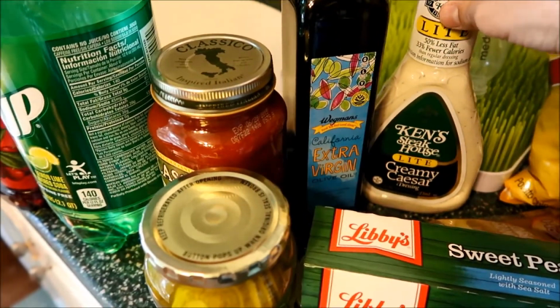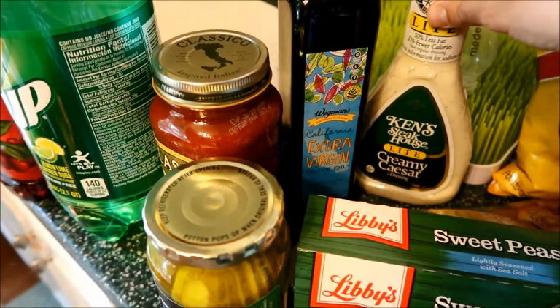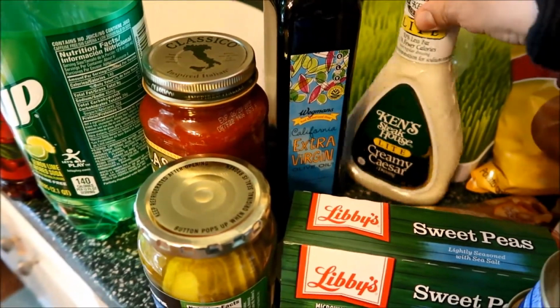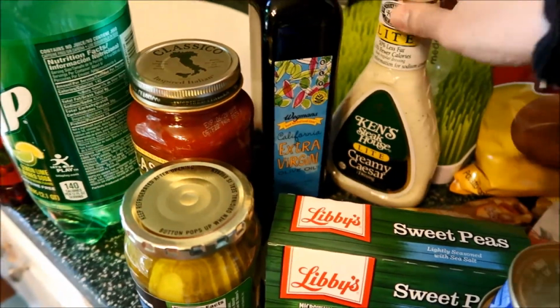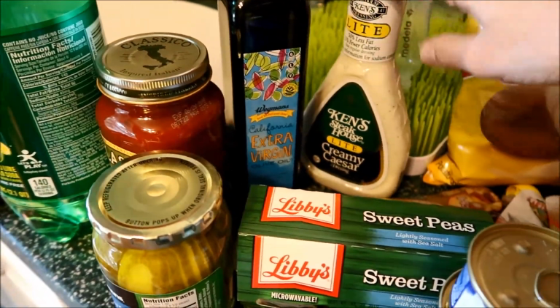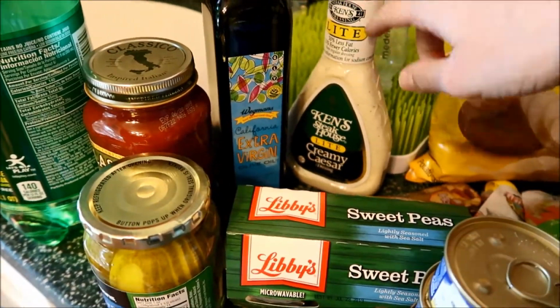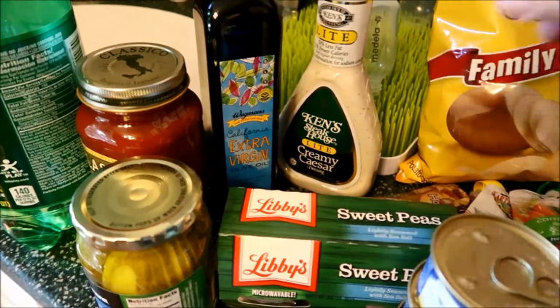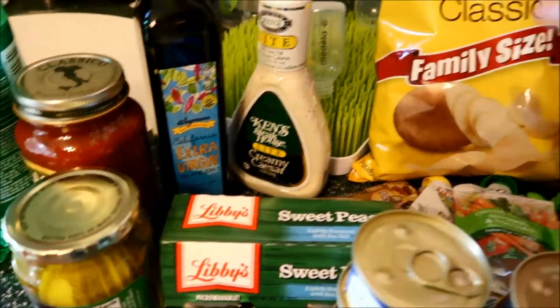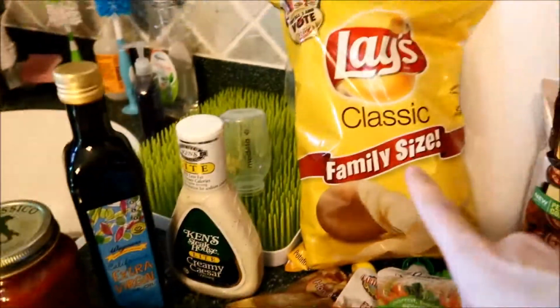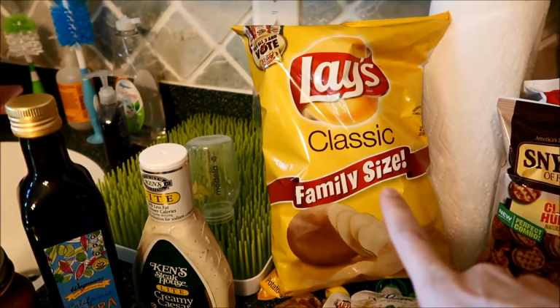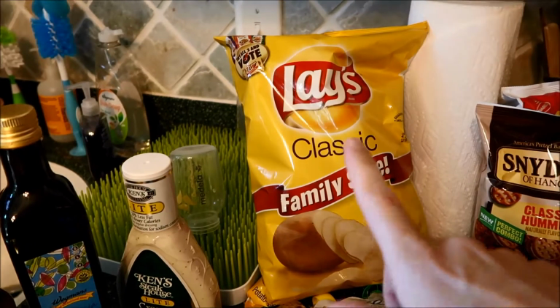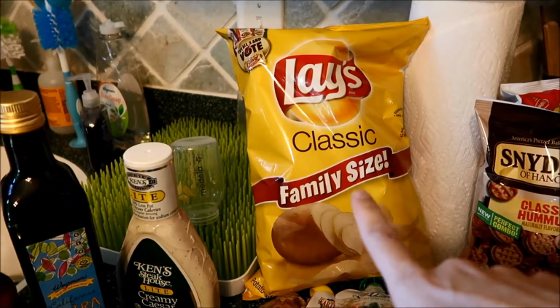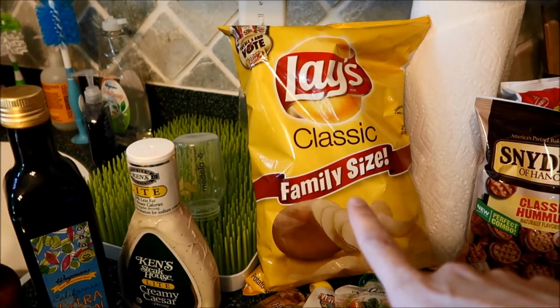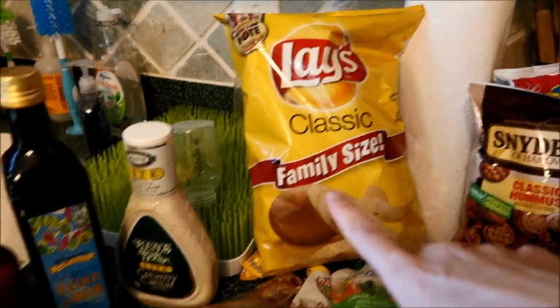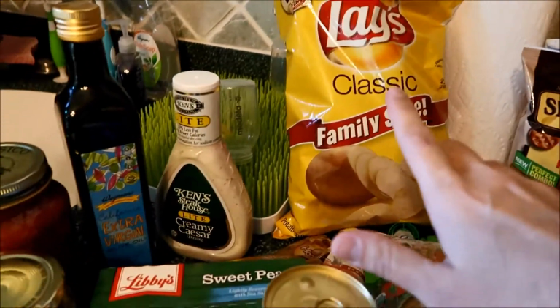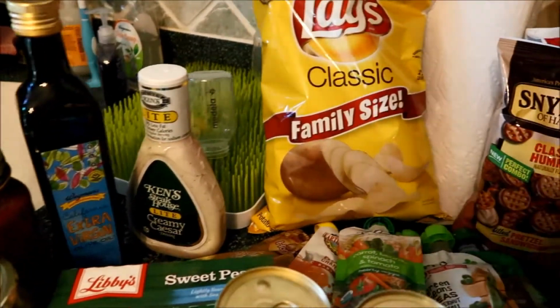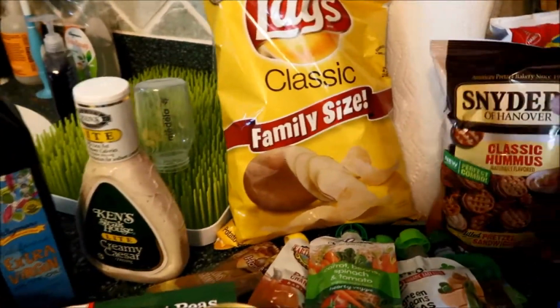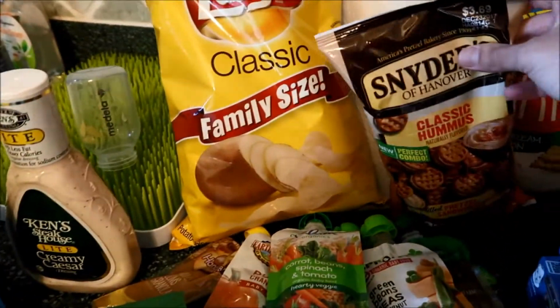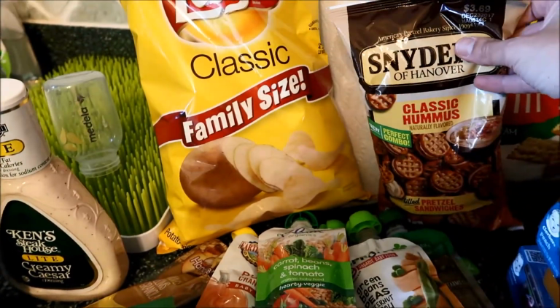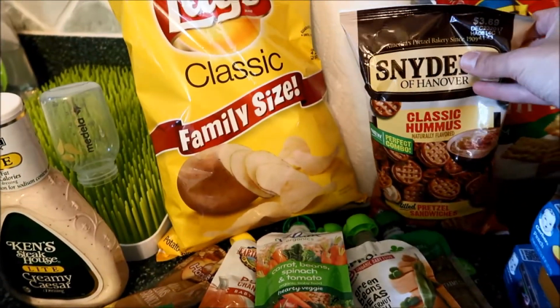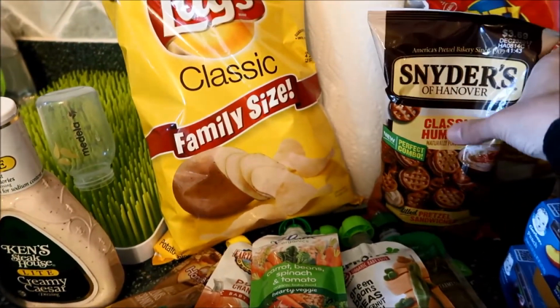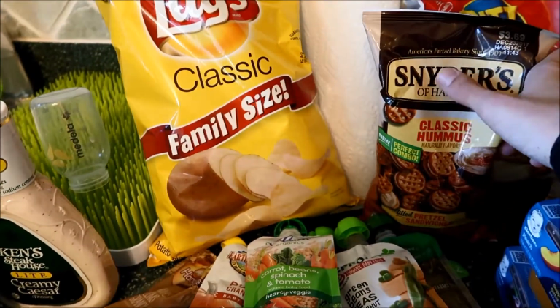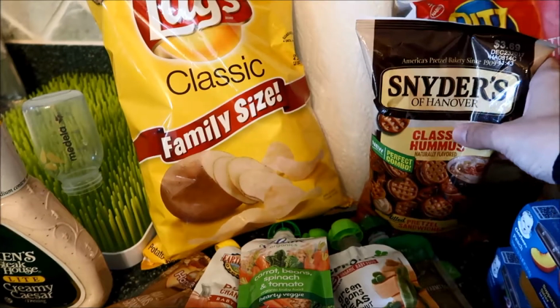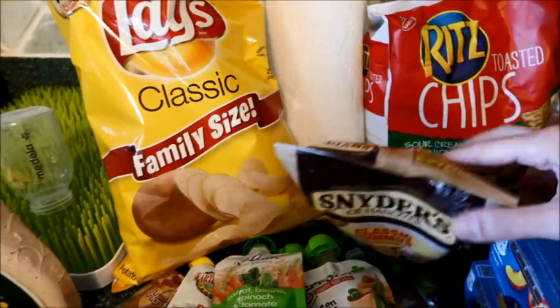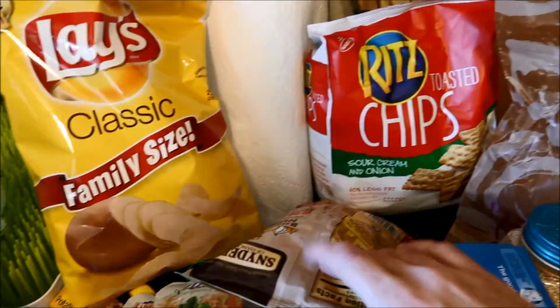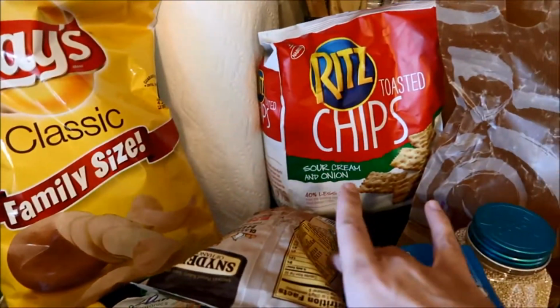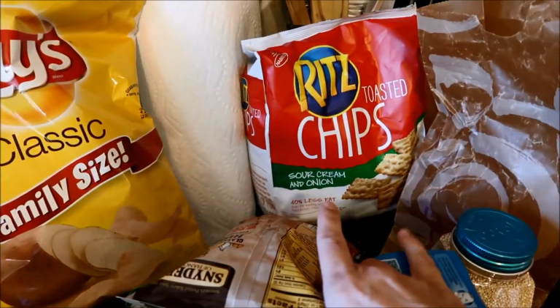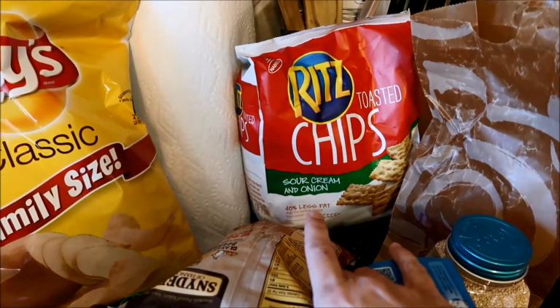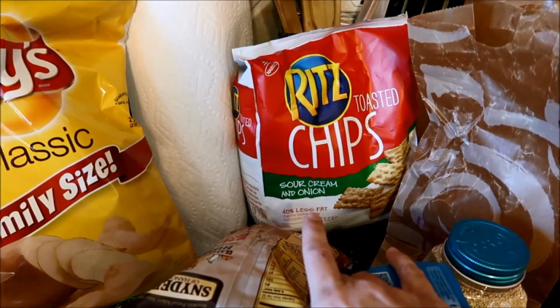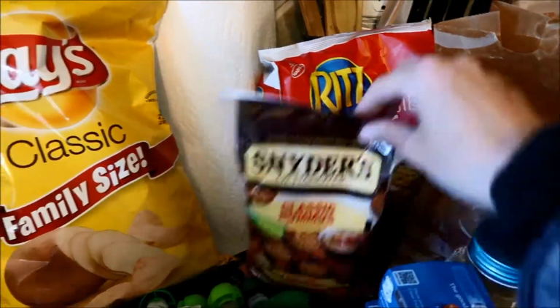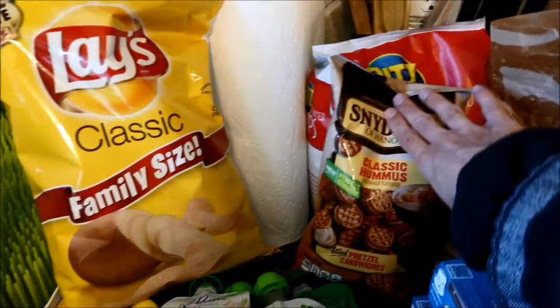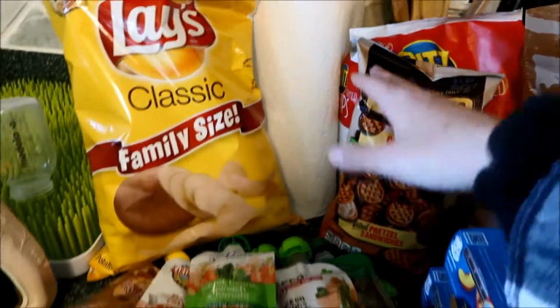A light creamy Caesar for salad. We've got potato chips for Adam. The other snacks we have are hummus pretzels for me, and then sour cream and onion chips for Adam as well.